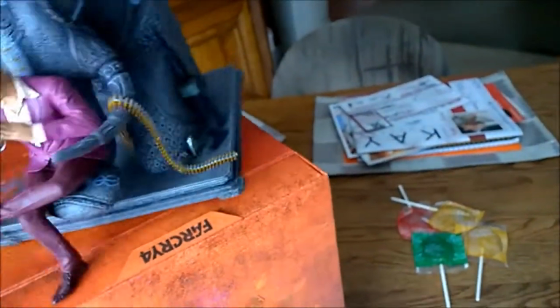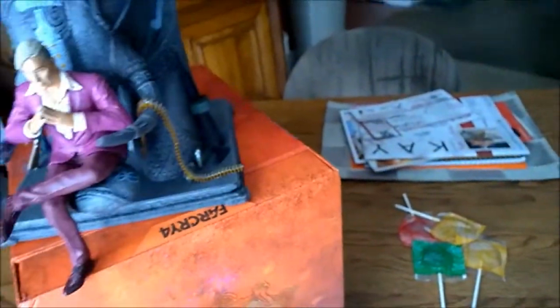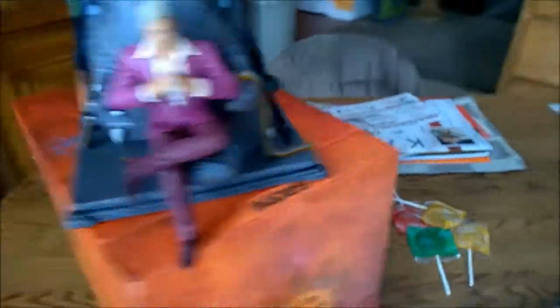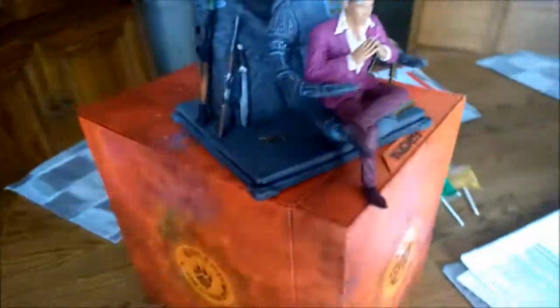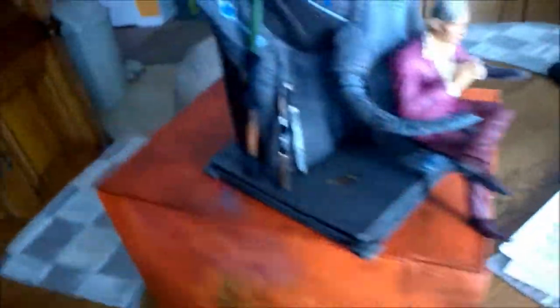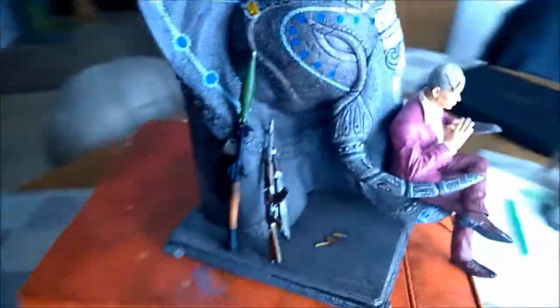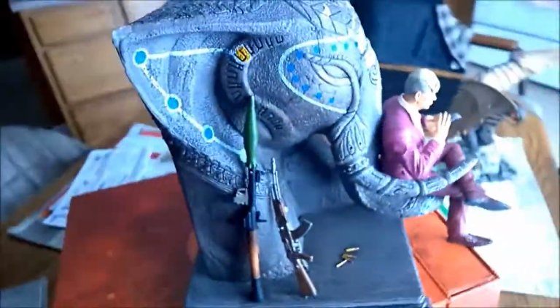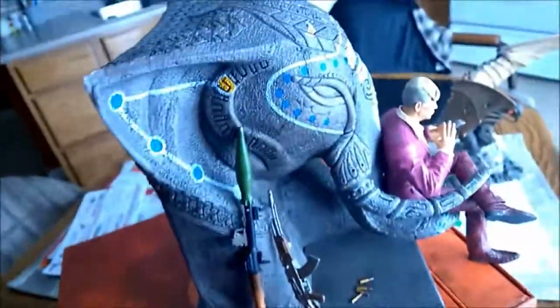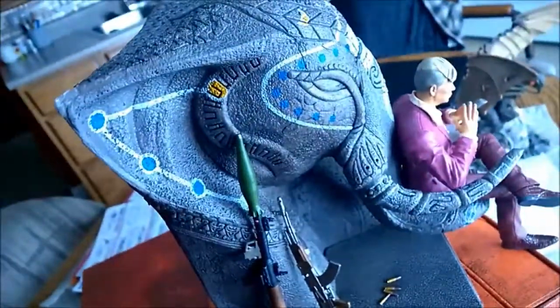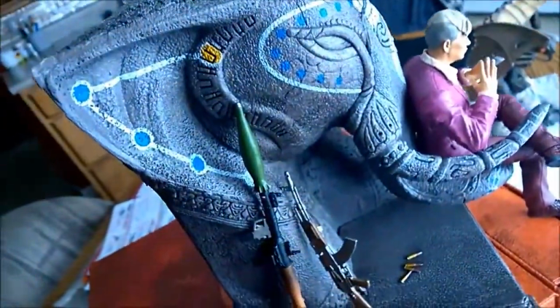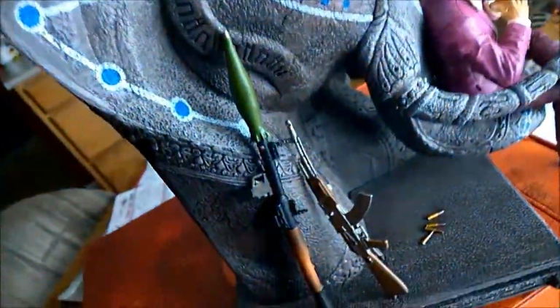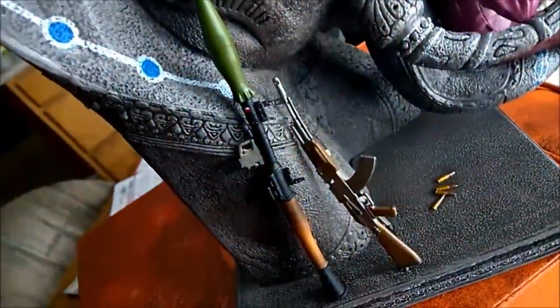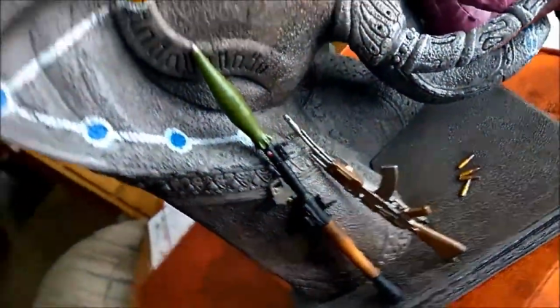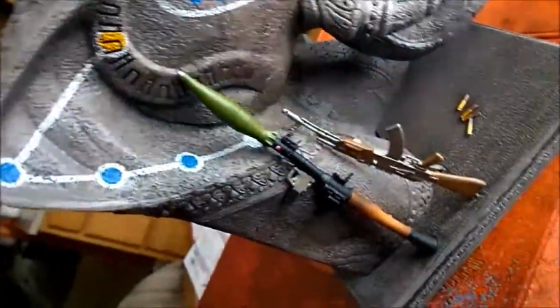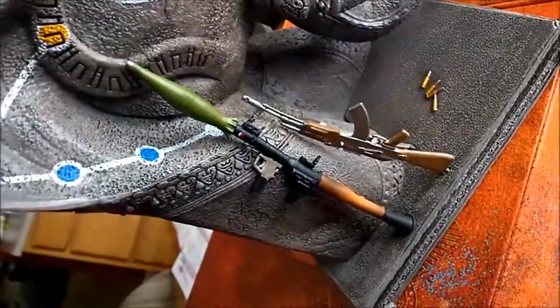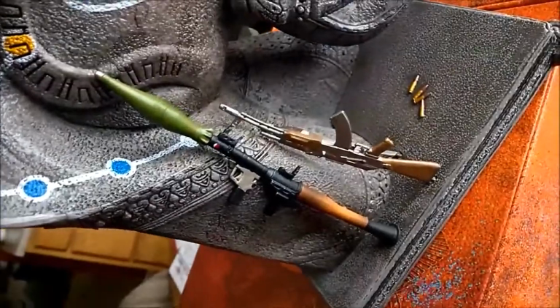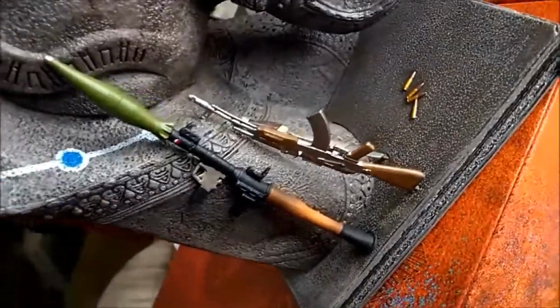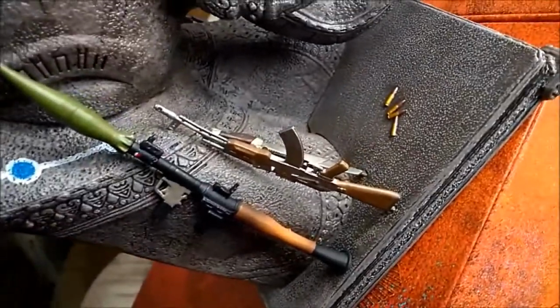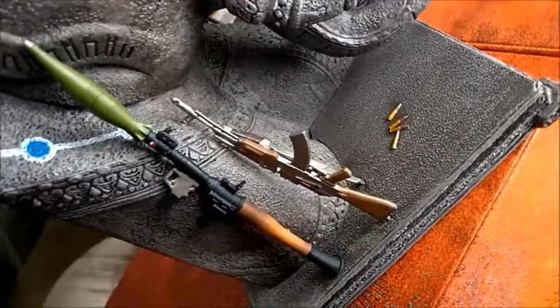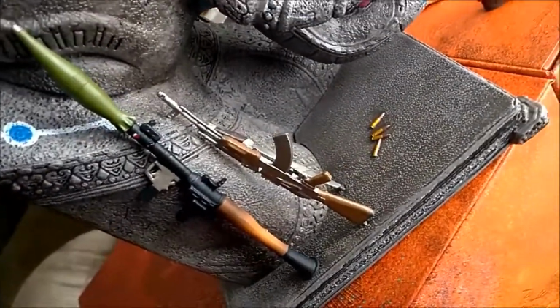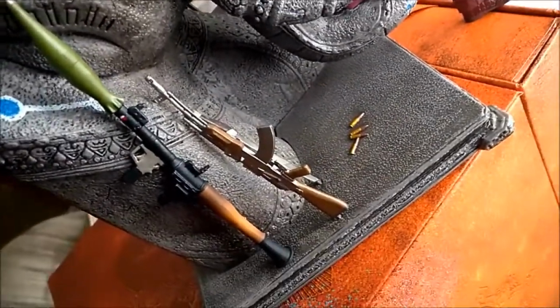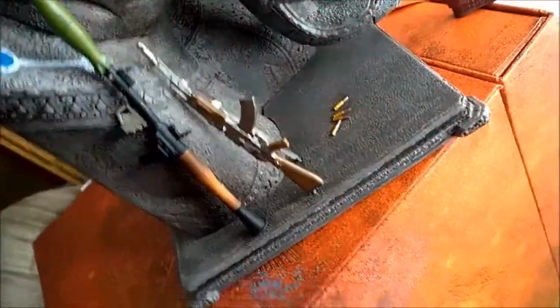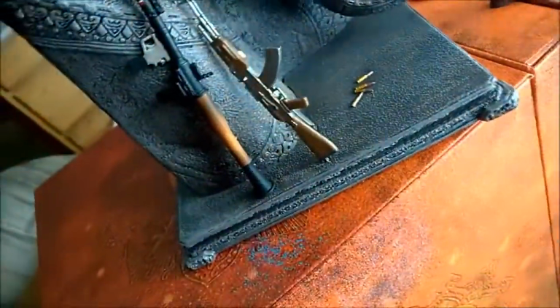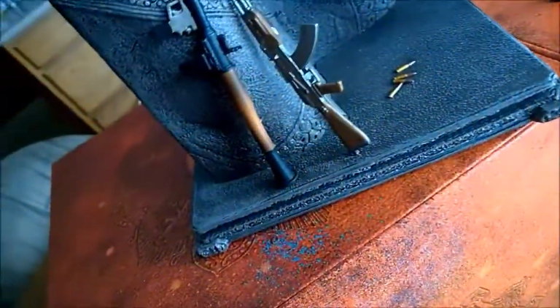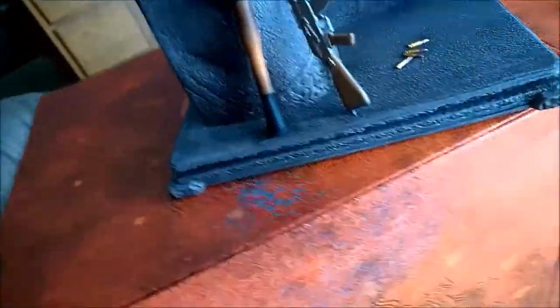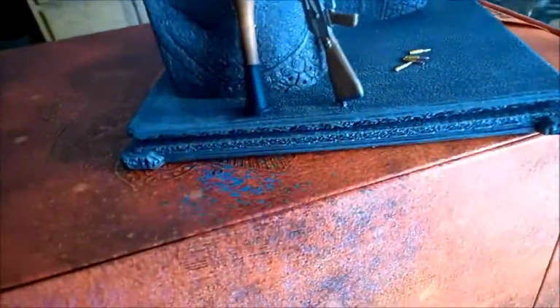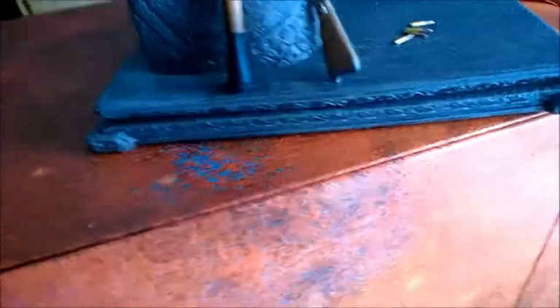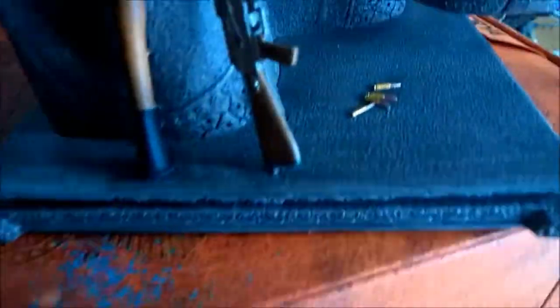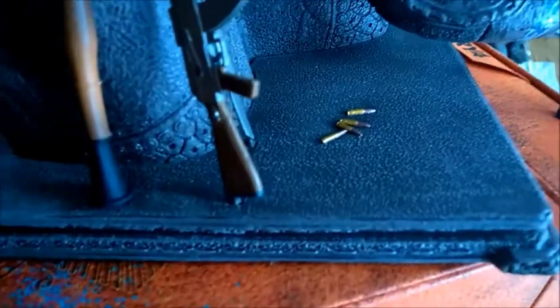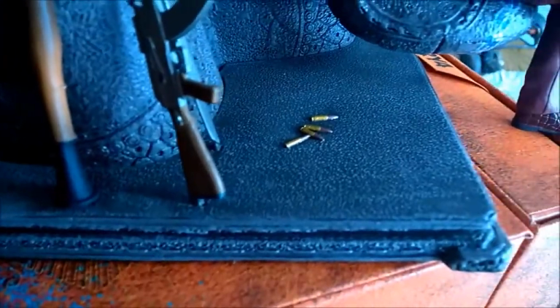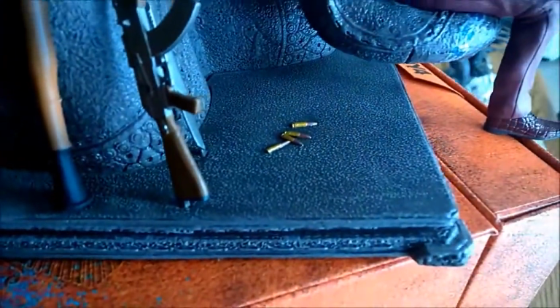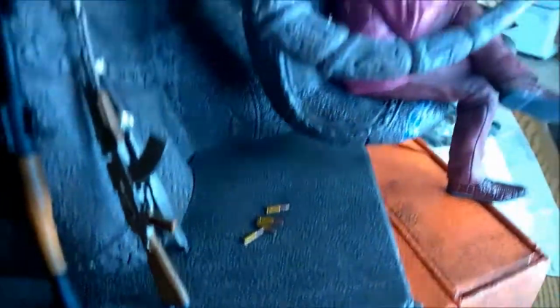Throw it on the other side. Little RPG right here. AK-47, which everybody in the freaking game has. A couple bullets right there — it's pretty nice.